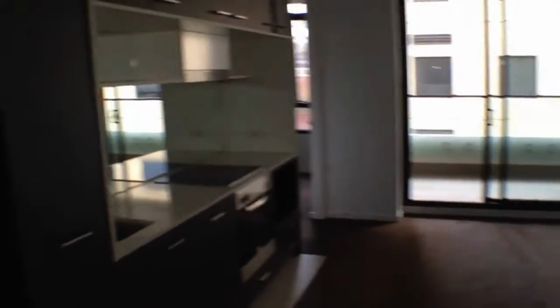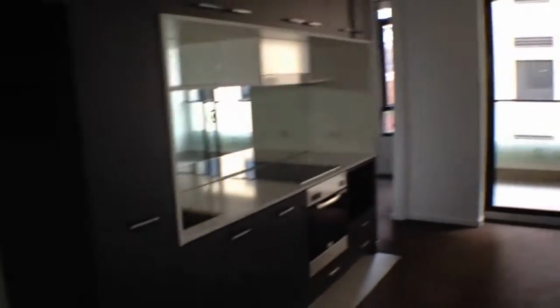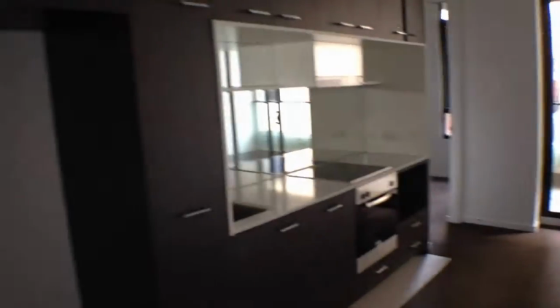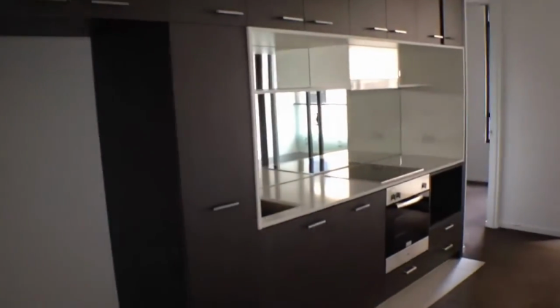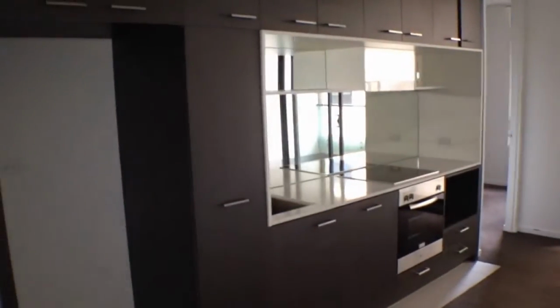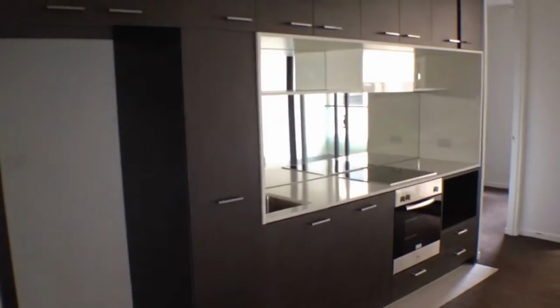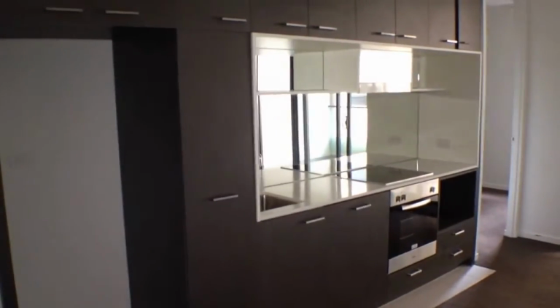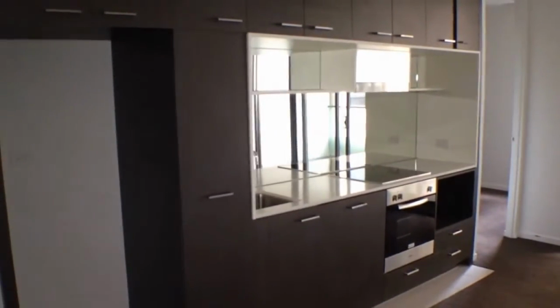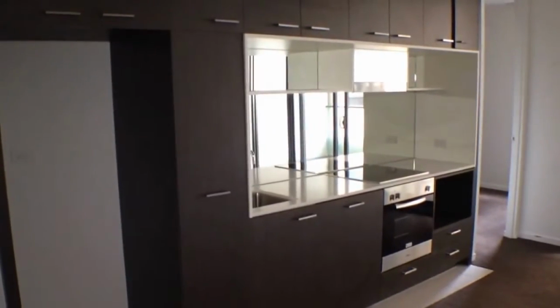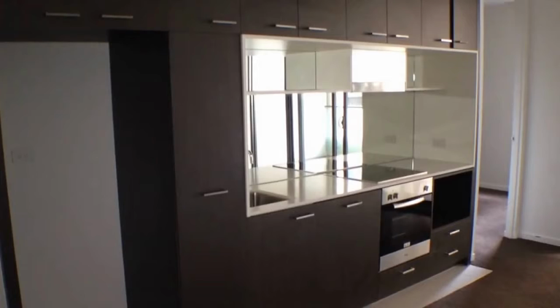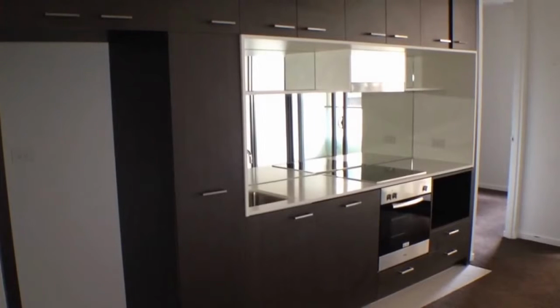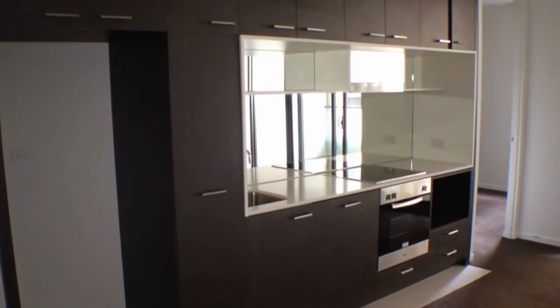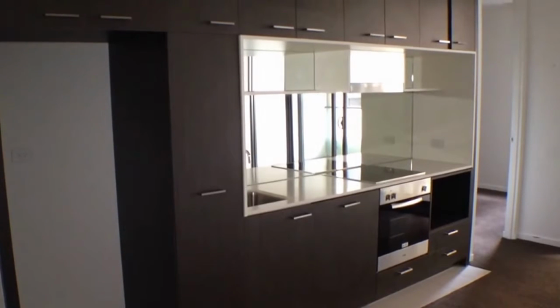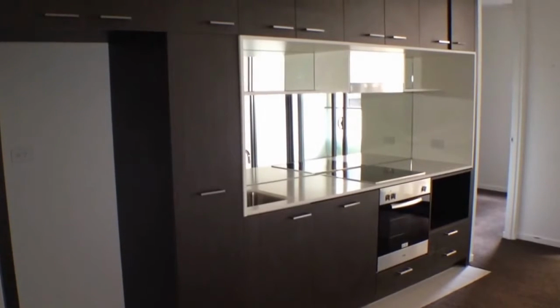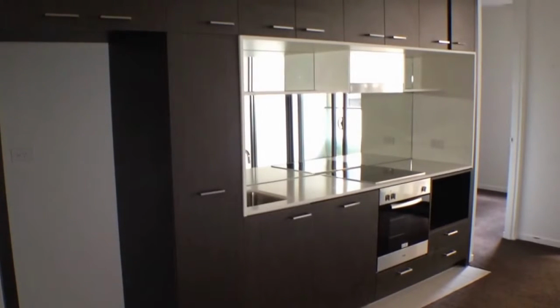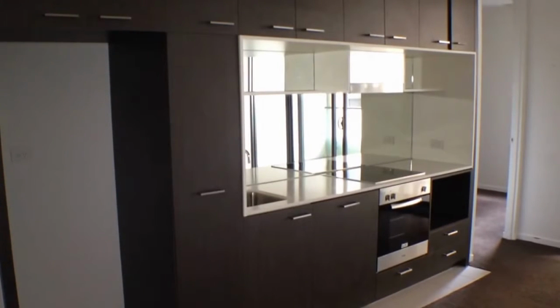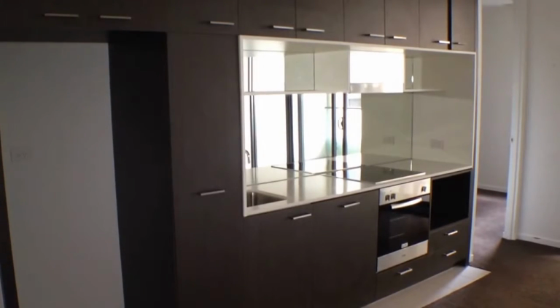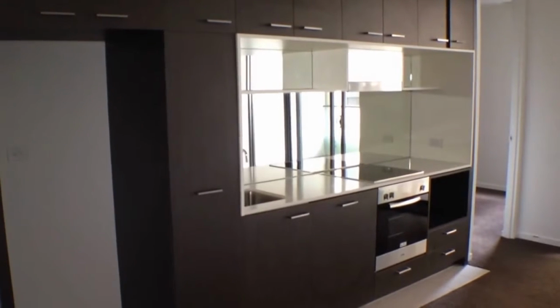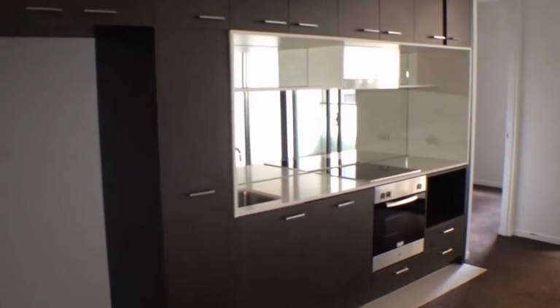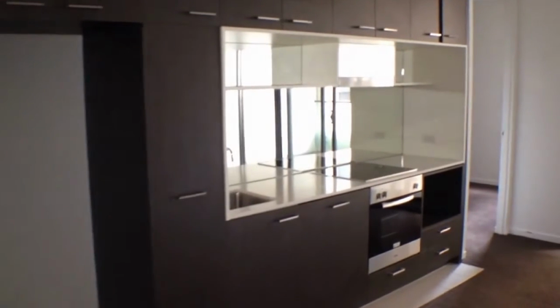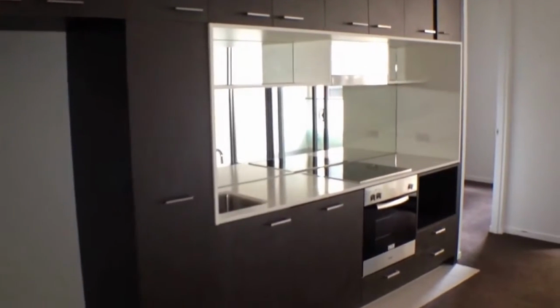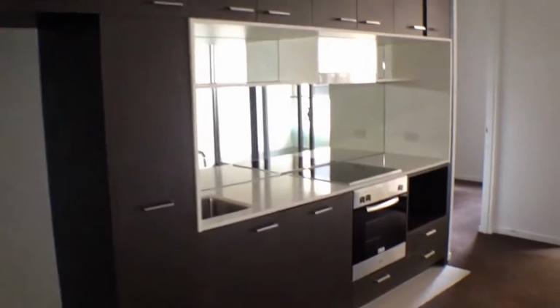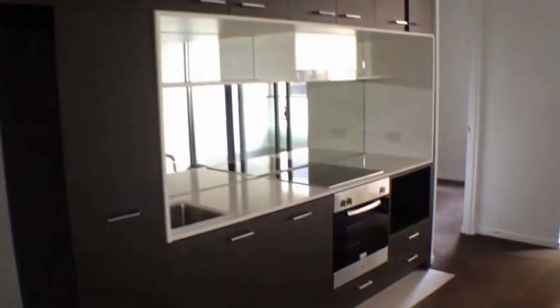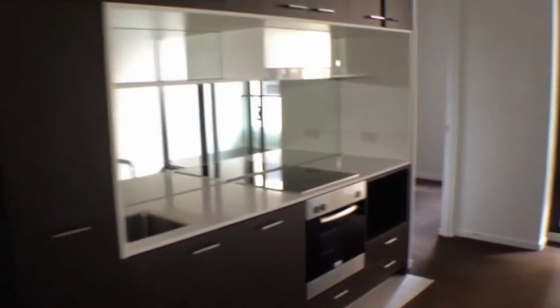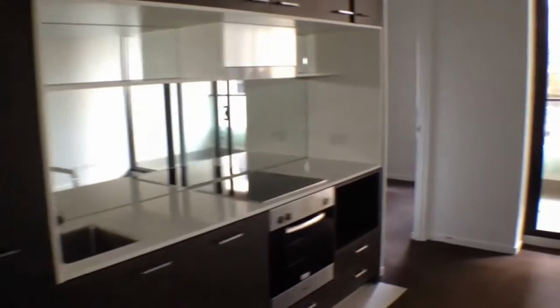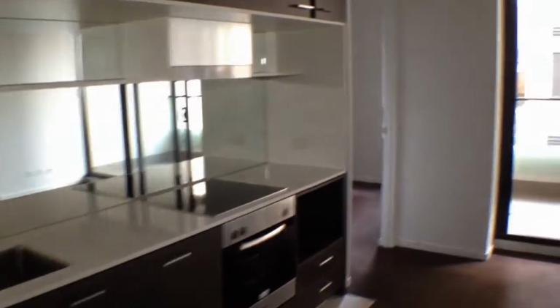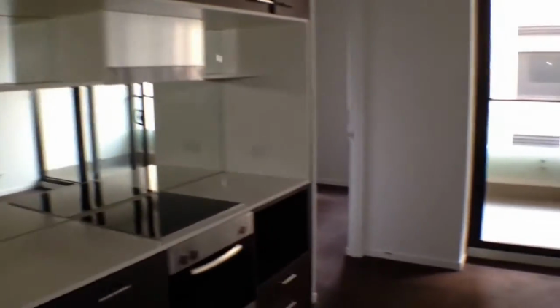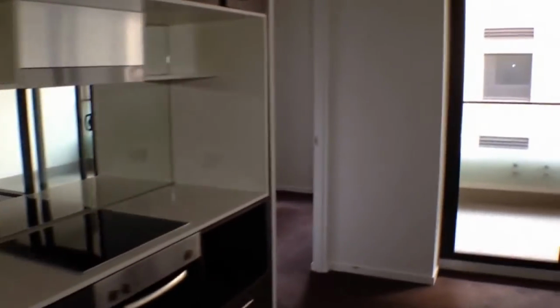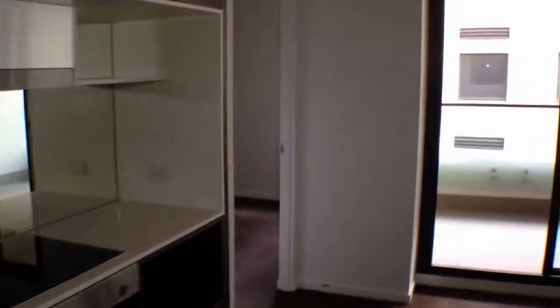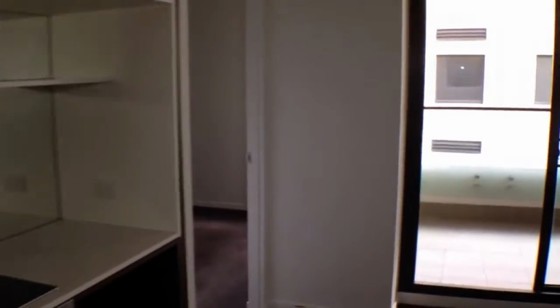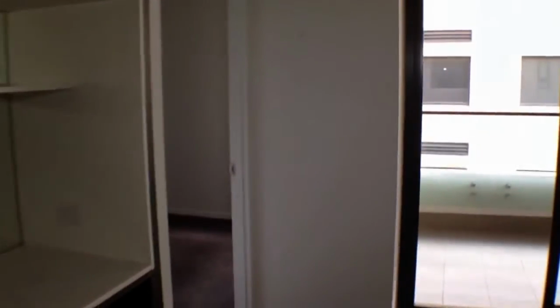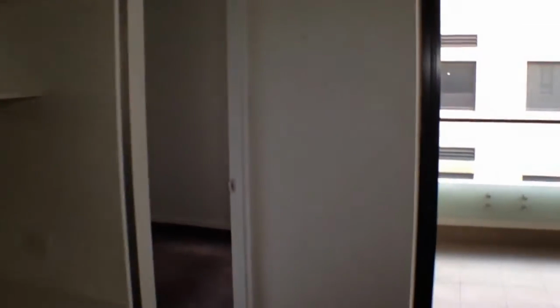Looking at the kitchen now. This is nice and modern. We've got very good quality fixtures and fittings, stainless steel appliances, white stone bench tops, plenty of cupboard space and electric cooking.